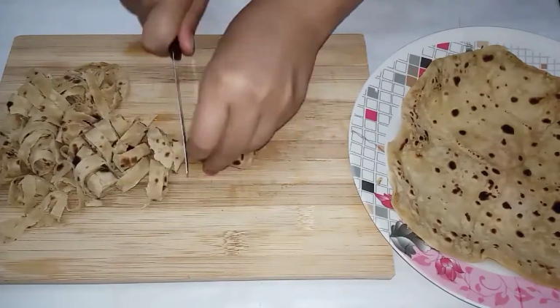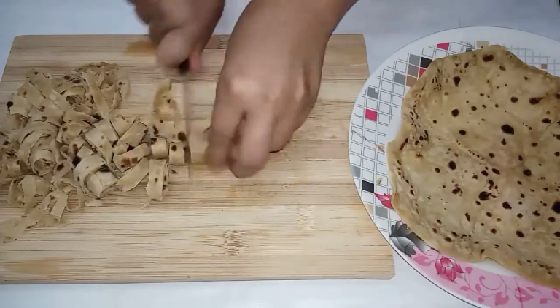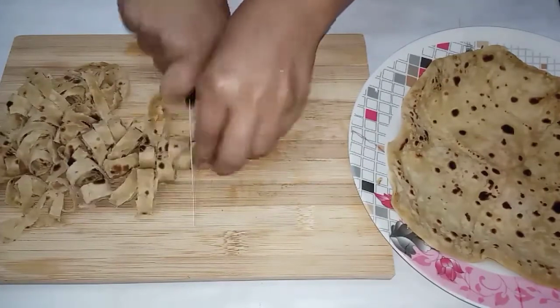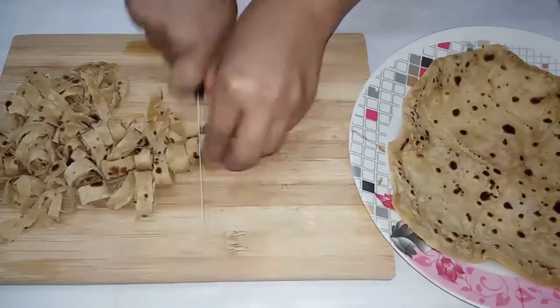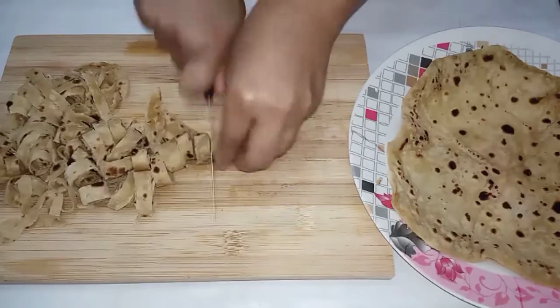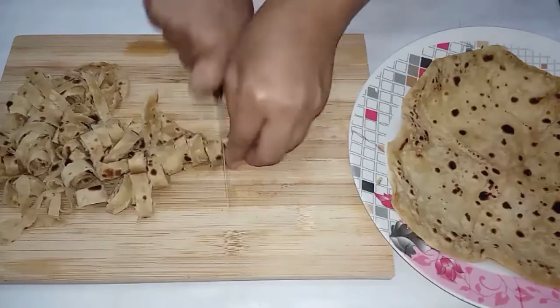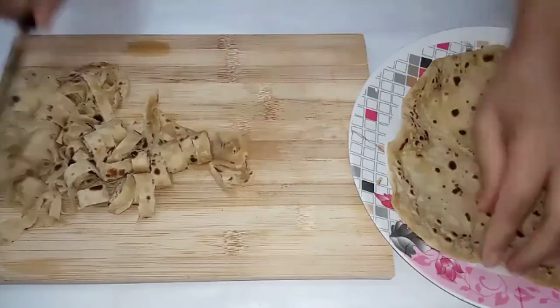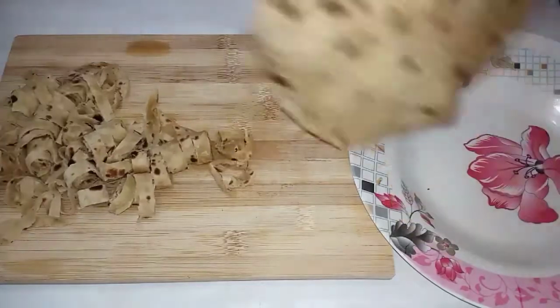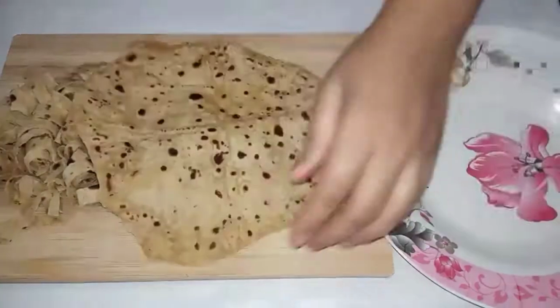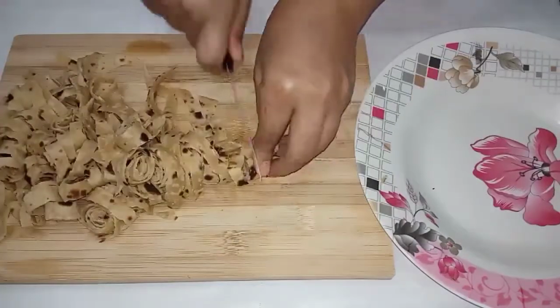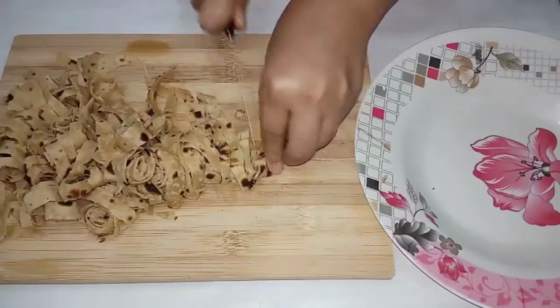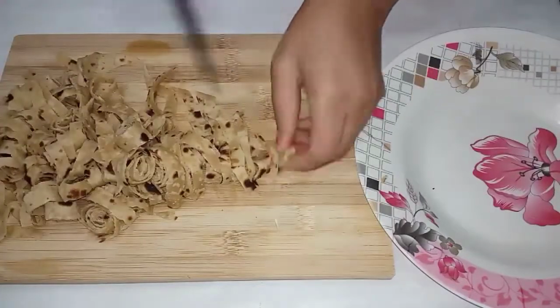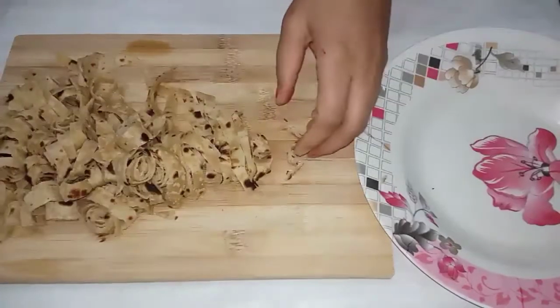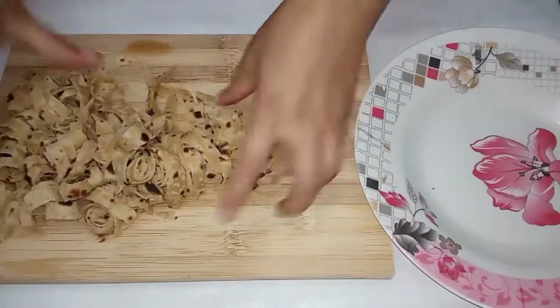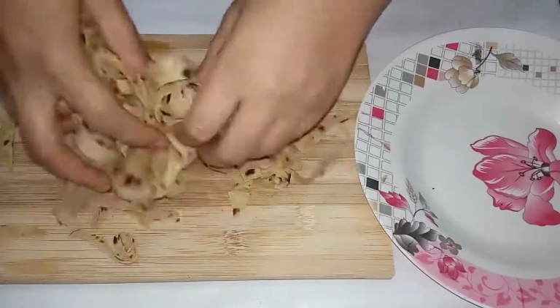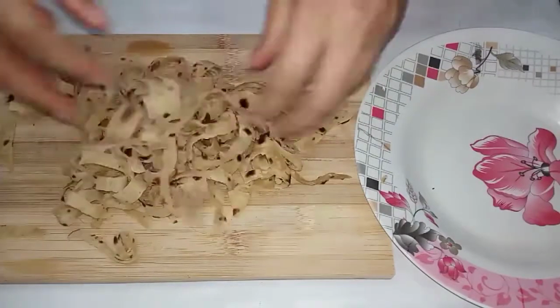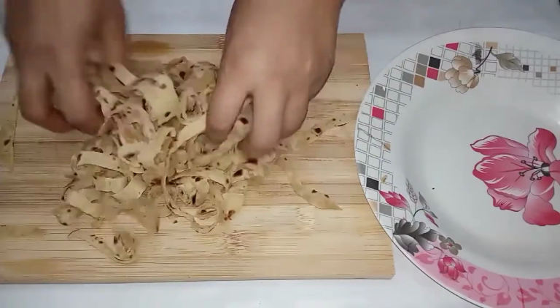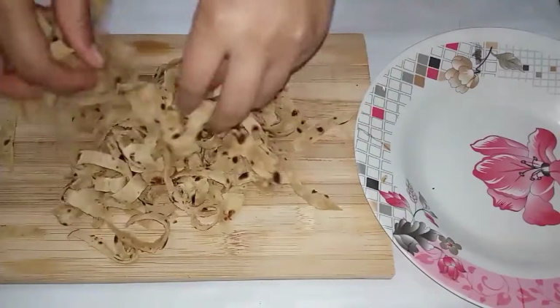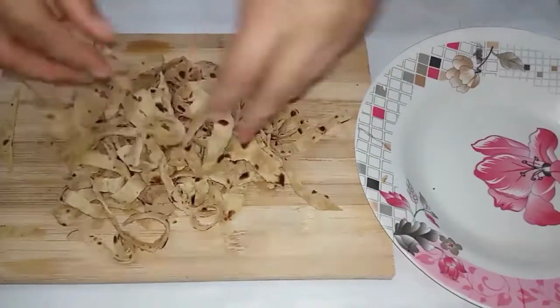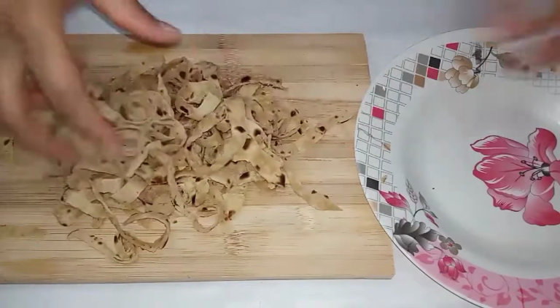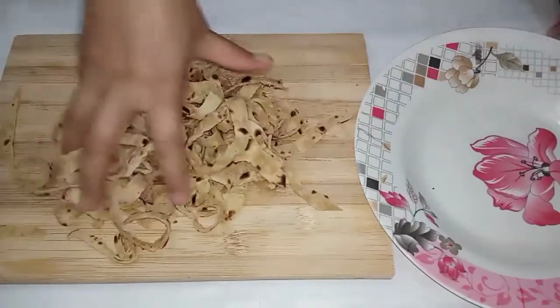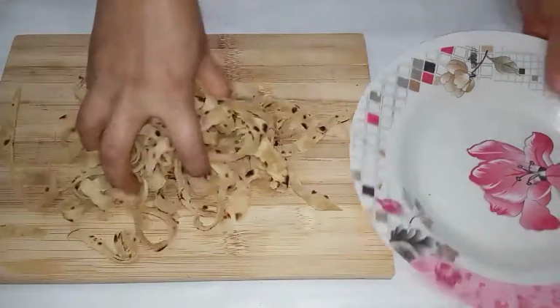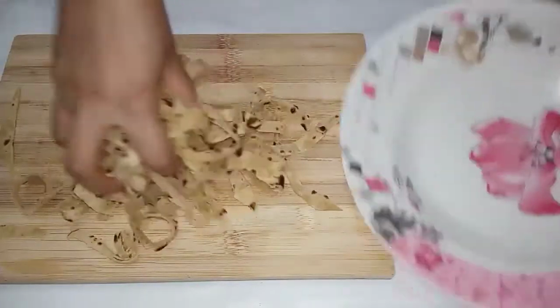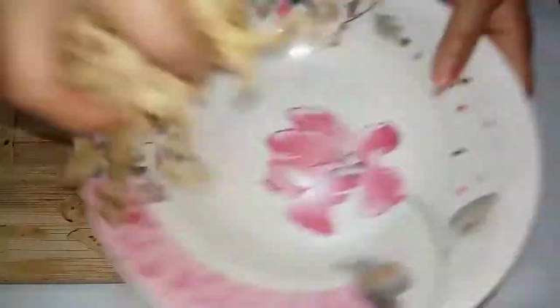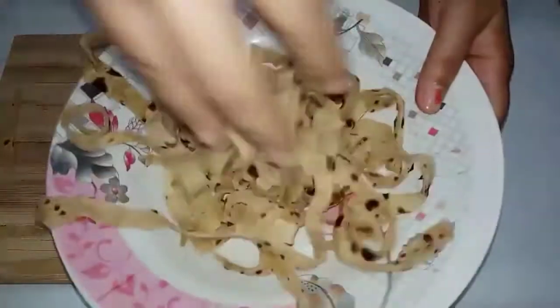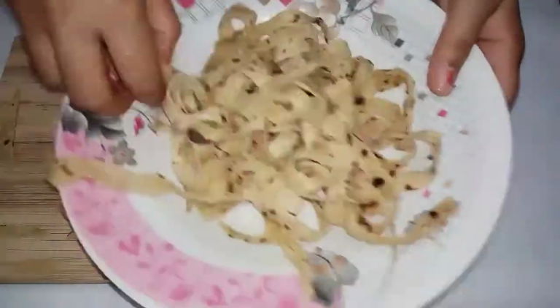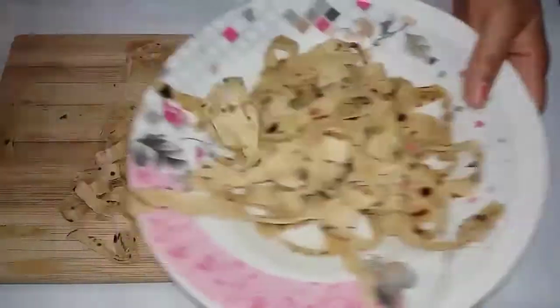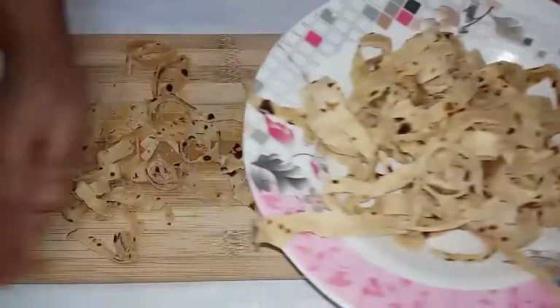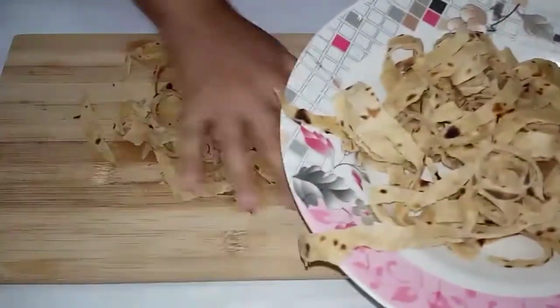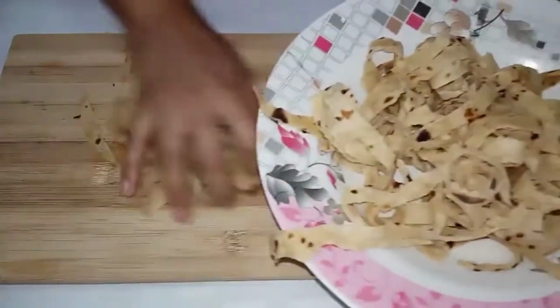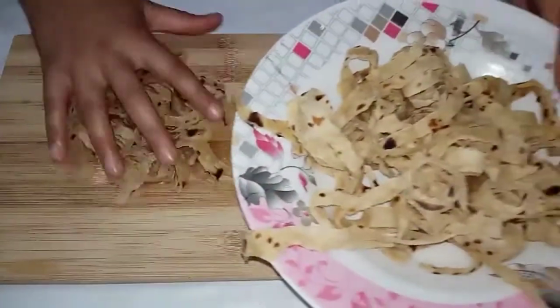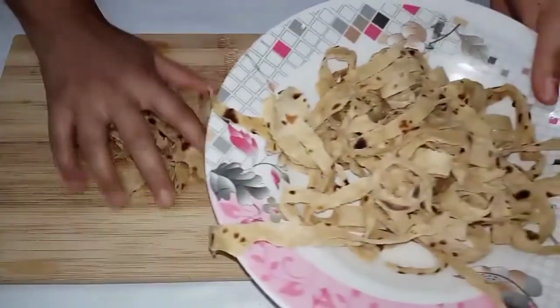This recipe is very different, so it has a different taste. You can try it and cut it in a plate.